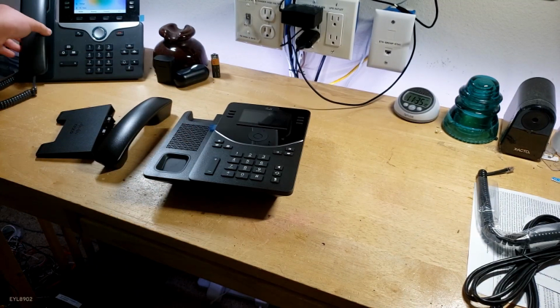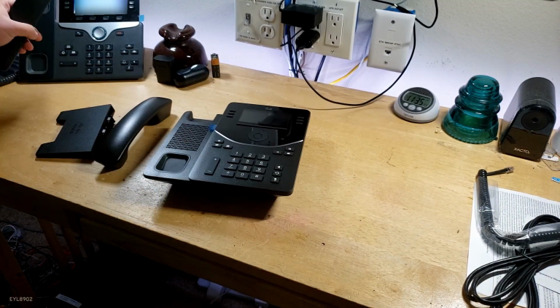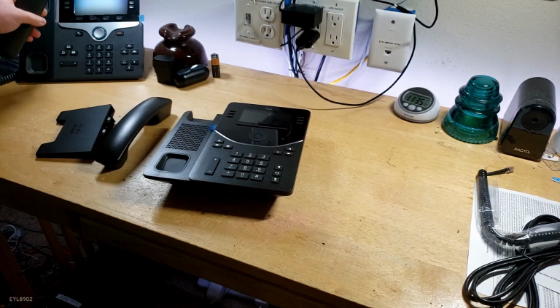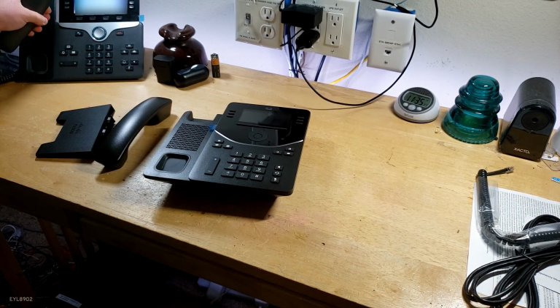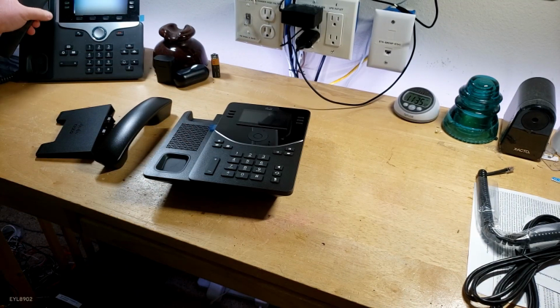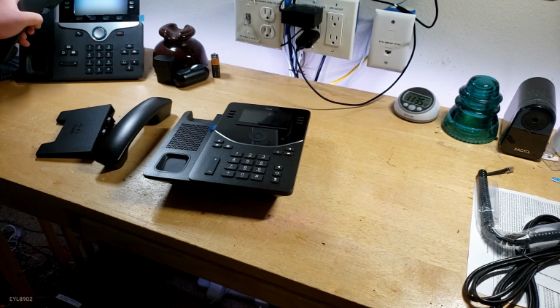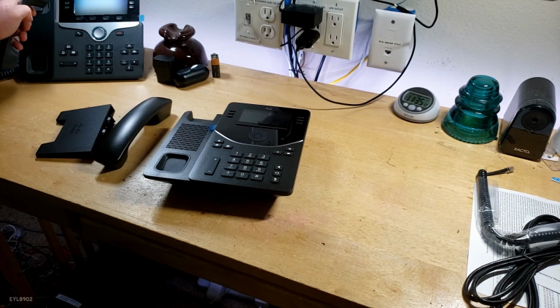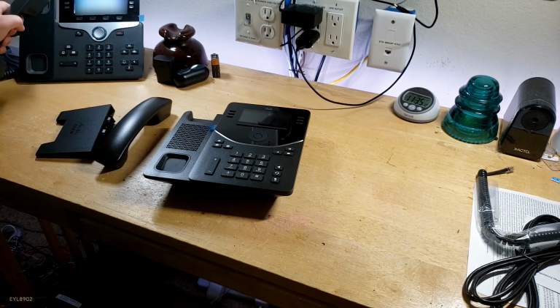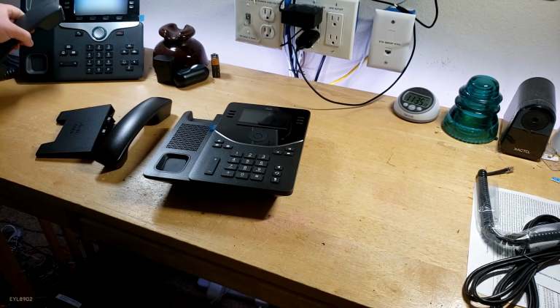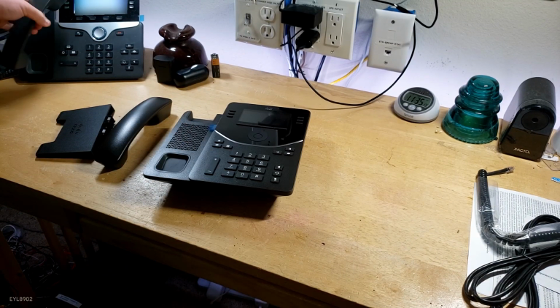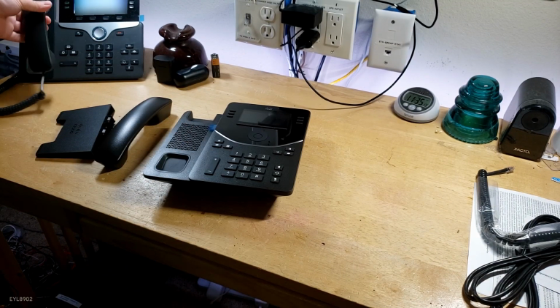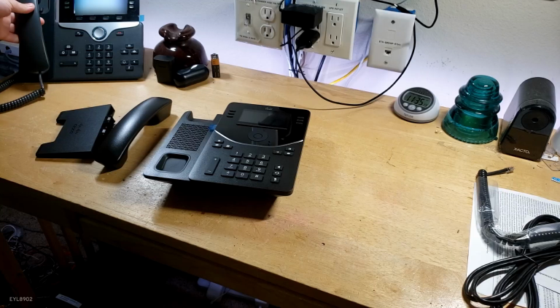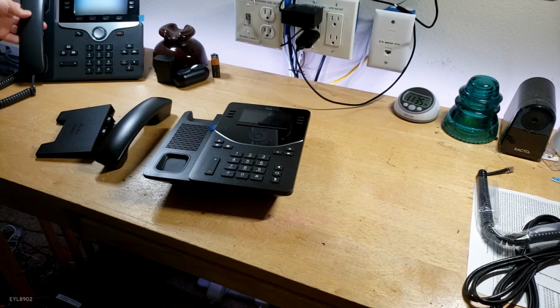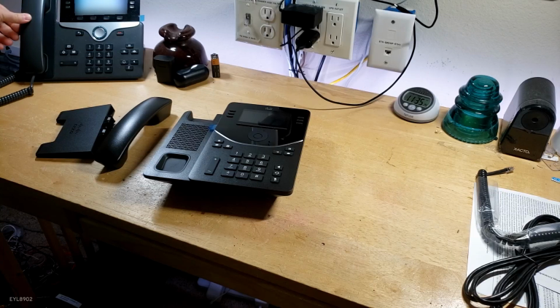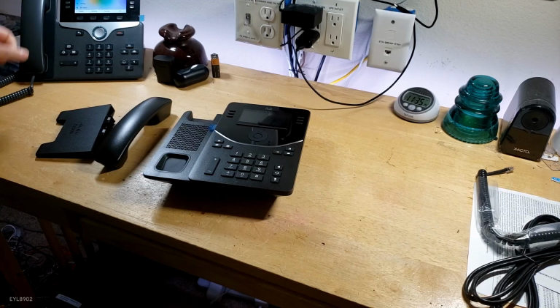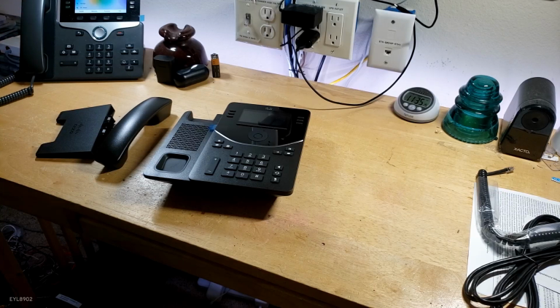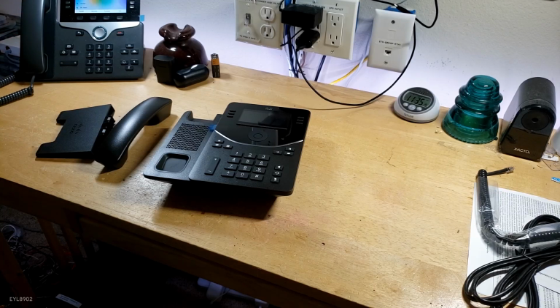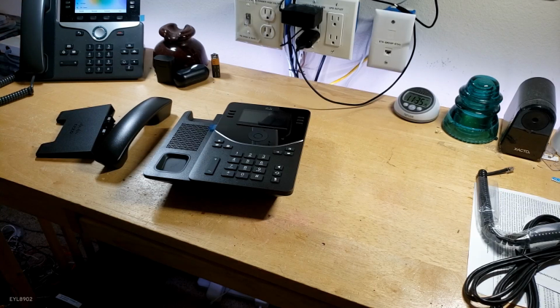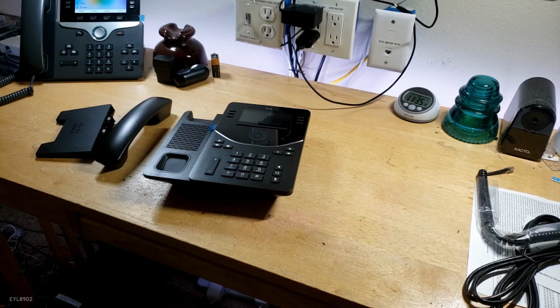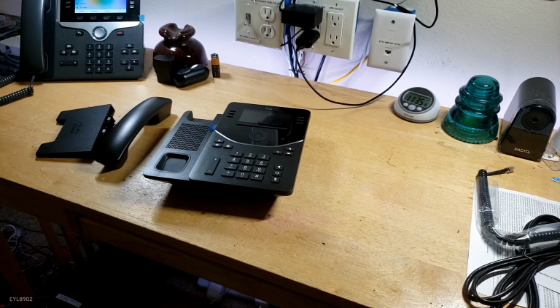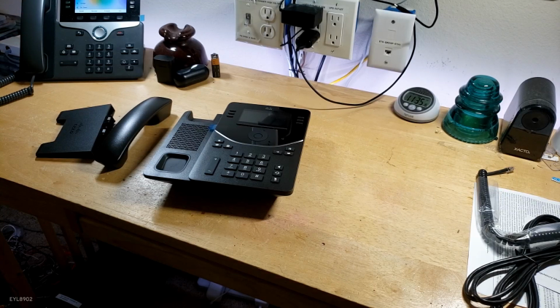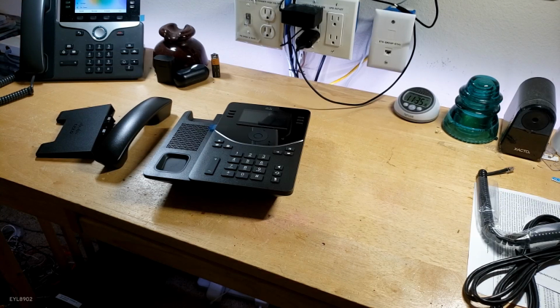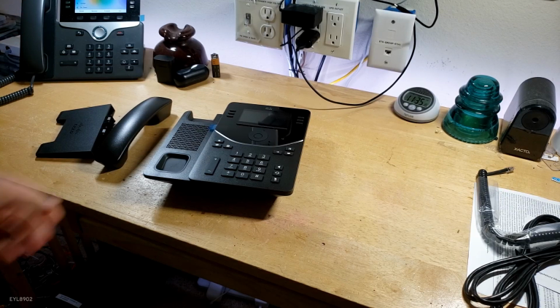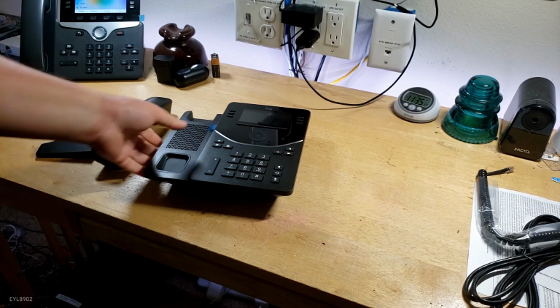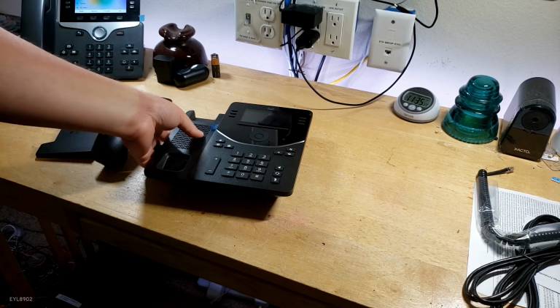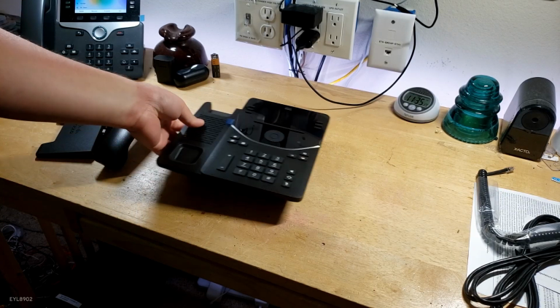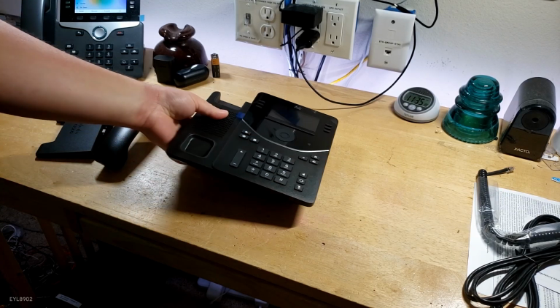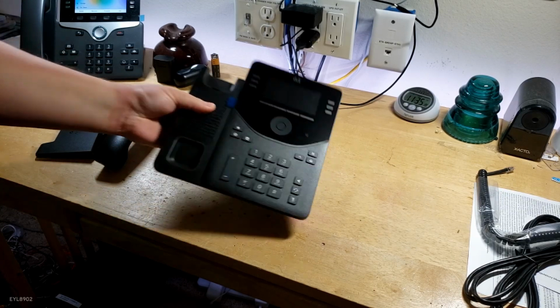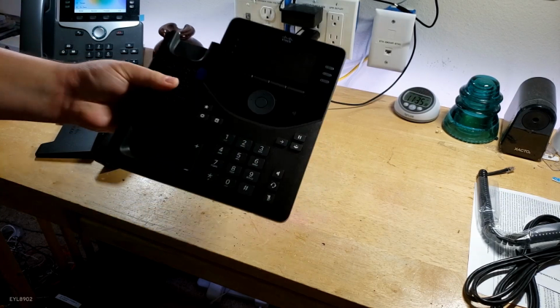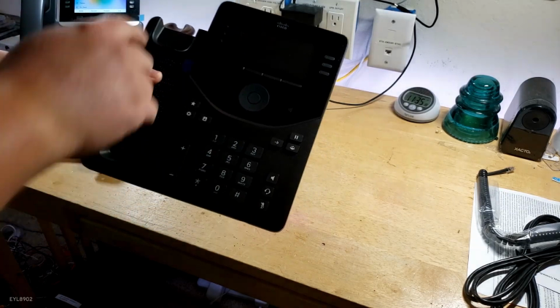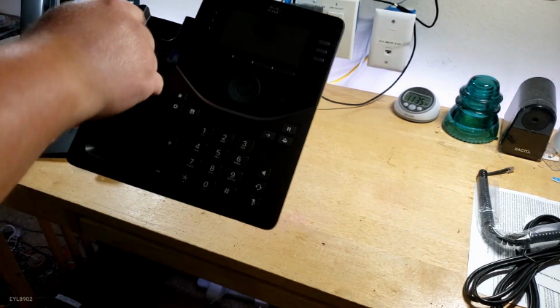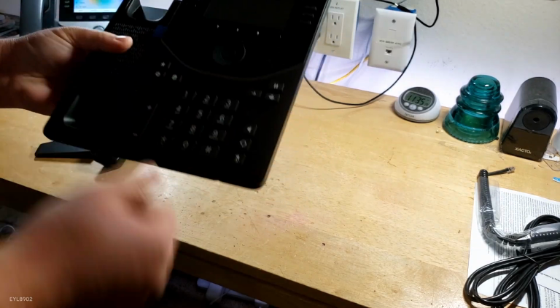The 800 series and 700 series have a hook switch, but it's a physical switch. This one doesn't have that — I think it might just be a reed switch or something. Interesting.